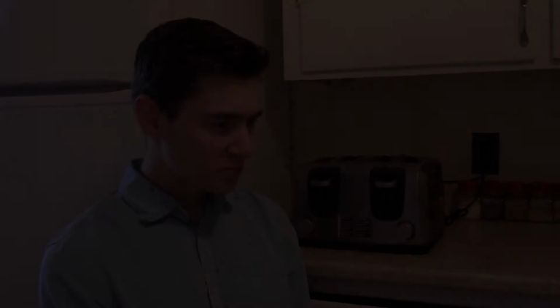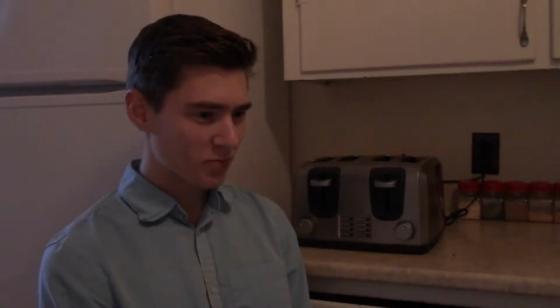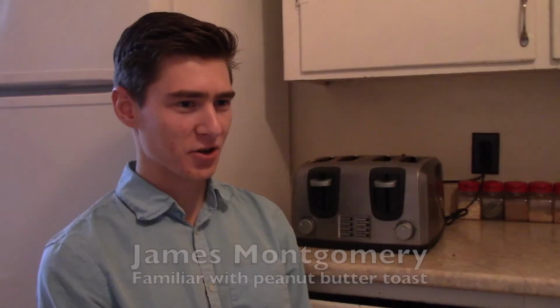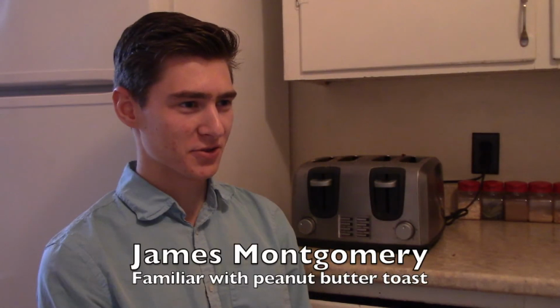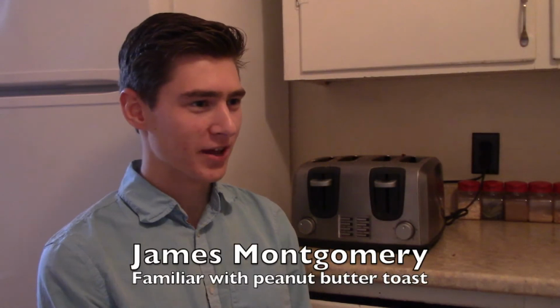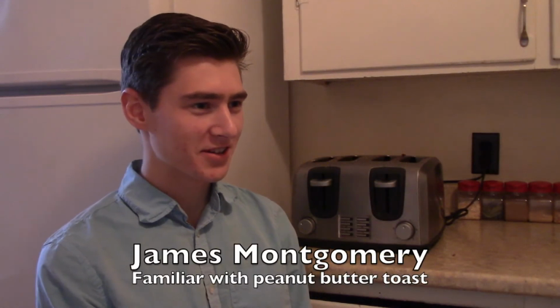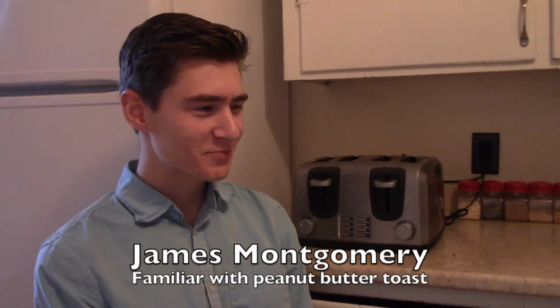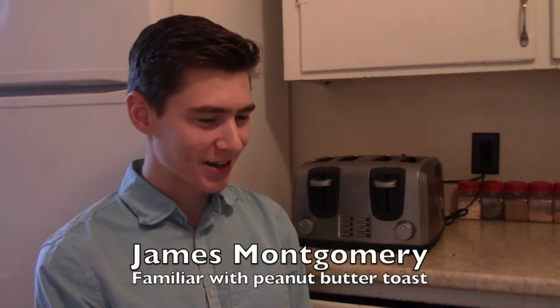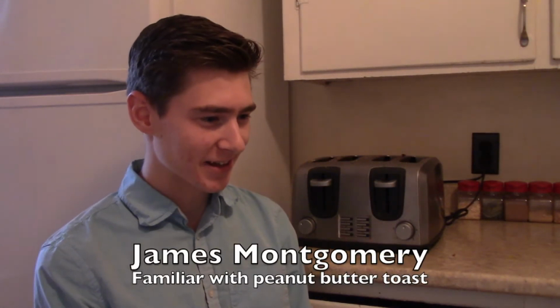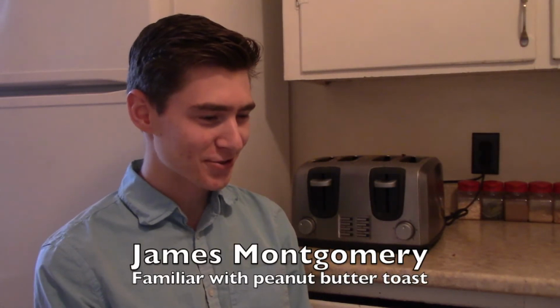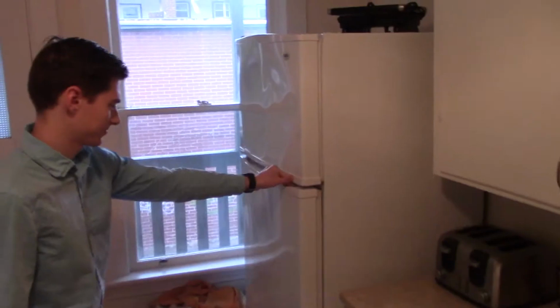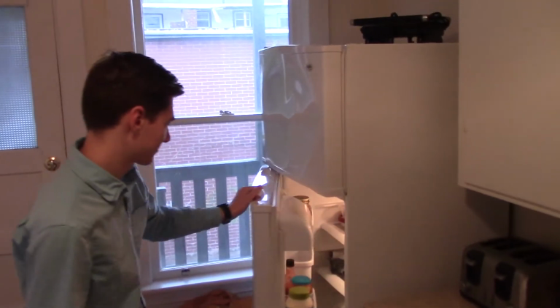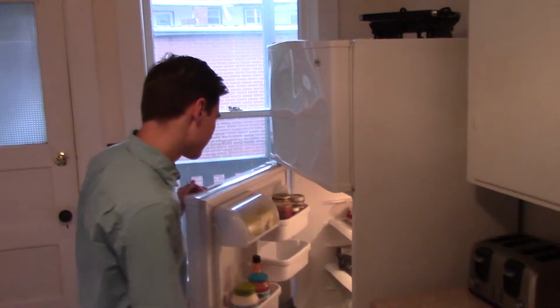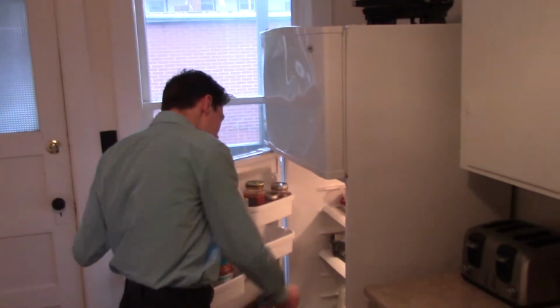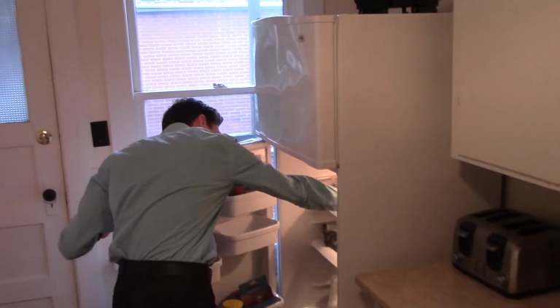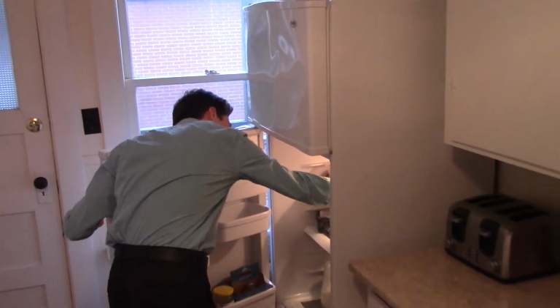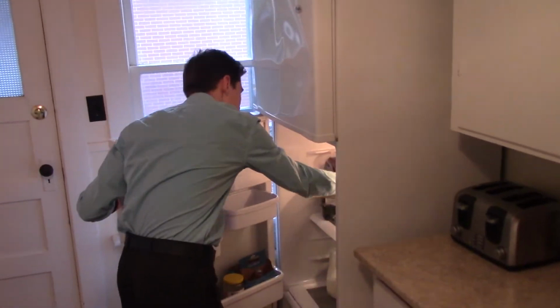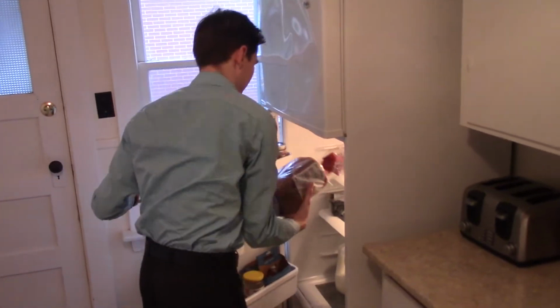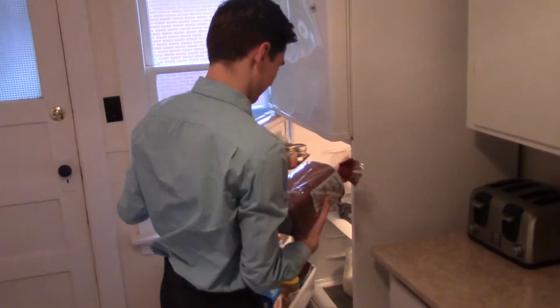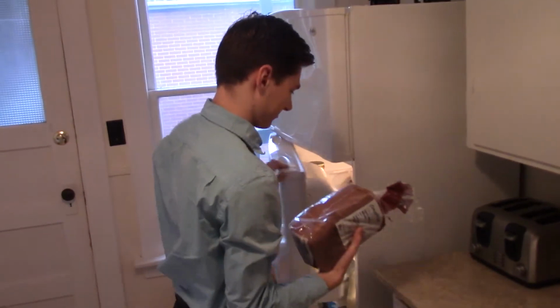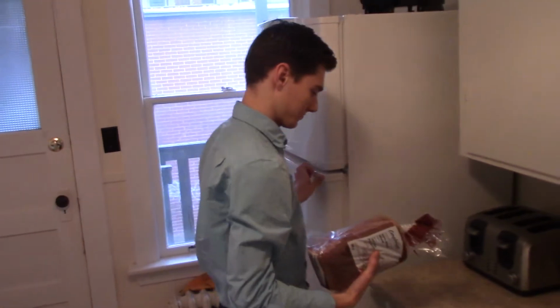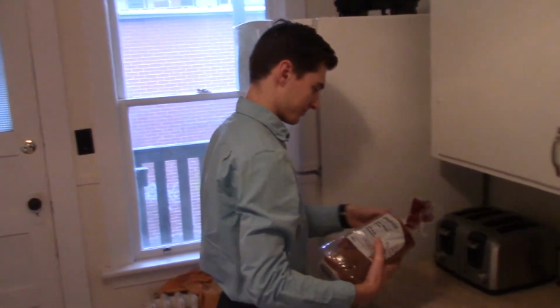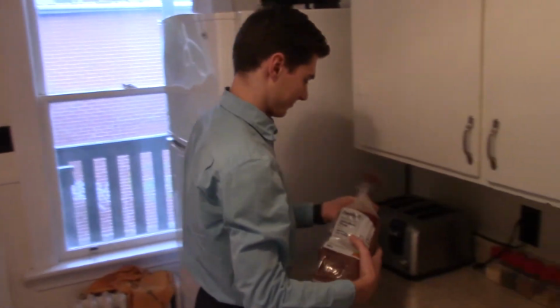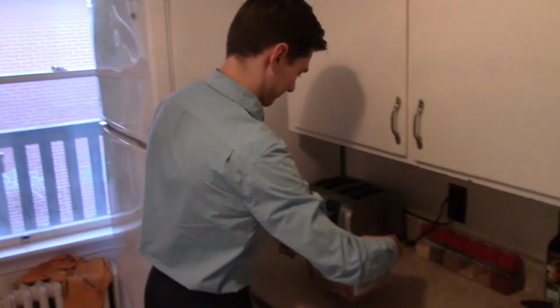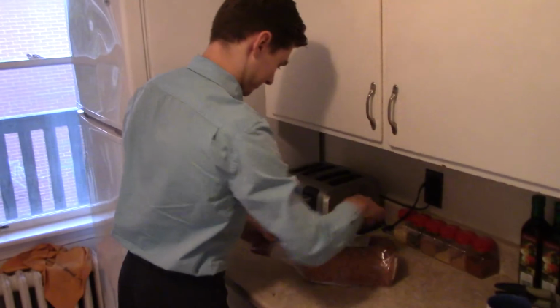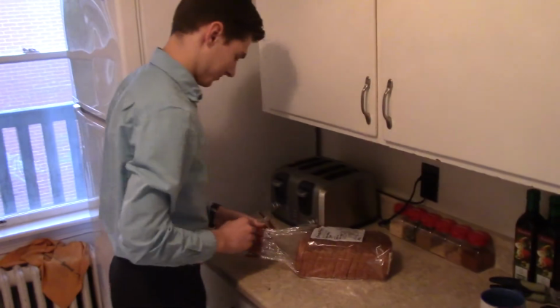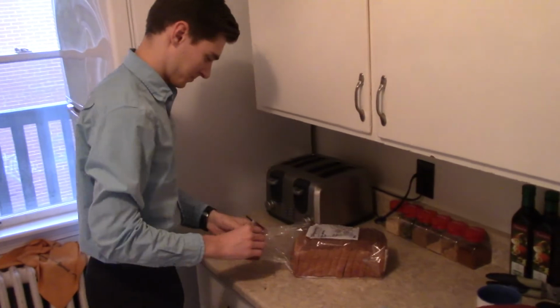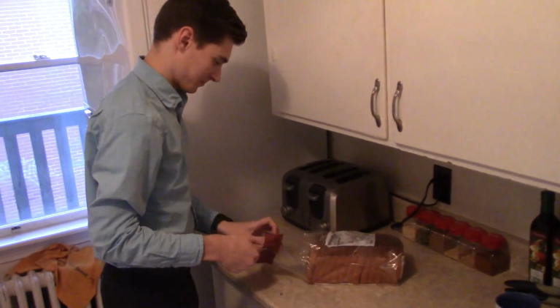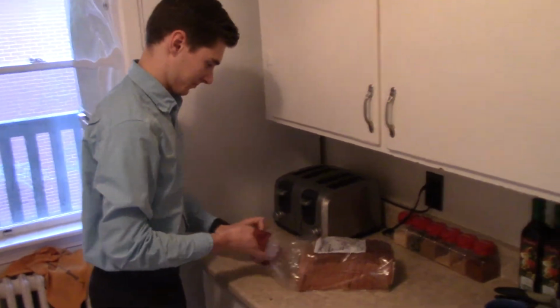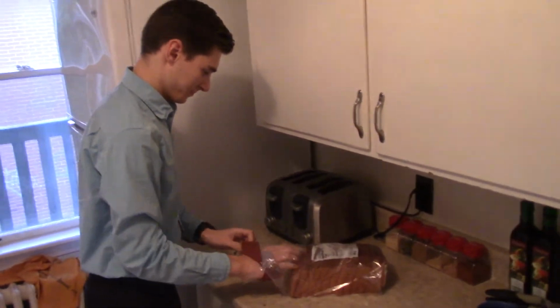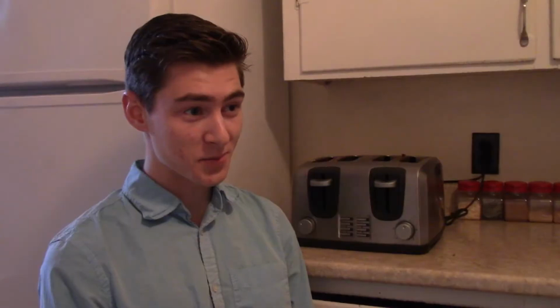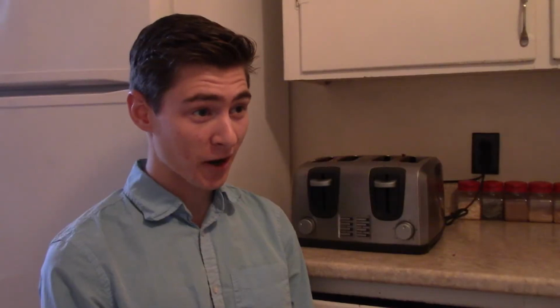Peanut butter toast — oh, that's actually pretty complicated. I think the first thing is to get the bread out of the fridge. I keep my bread in the fridge to keep it fresh.